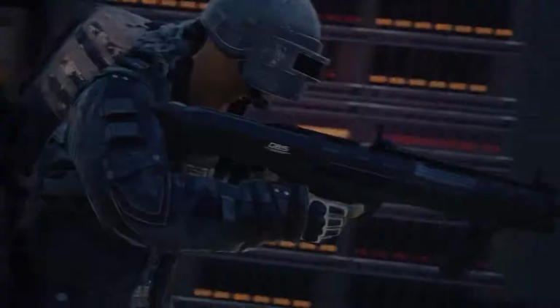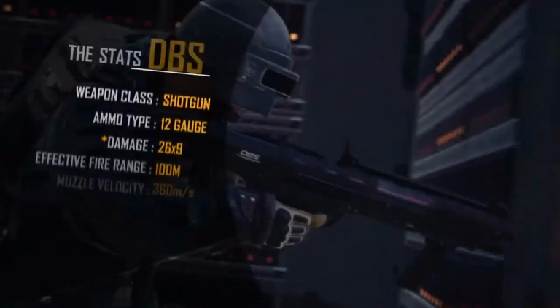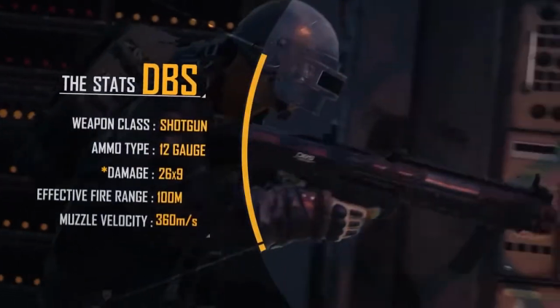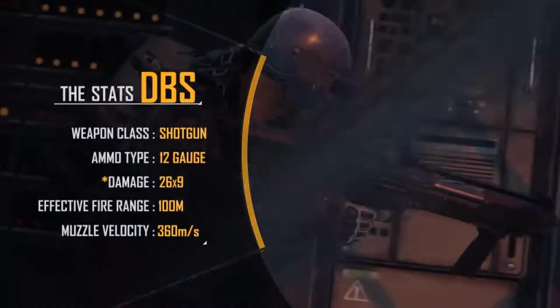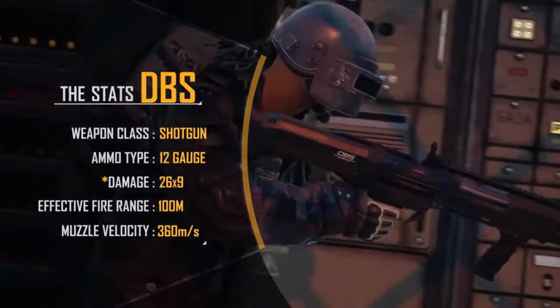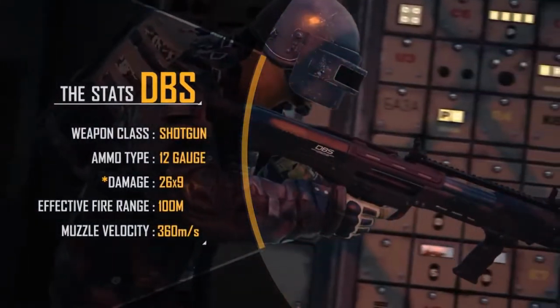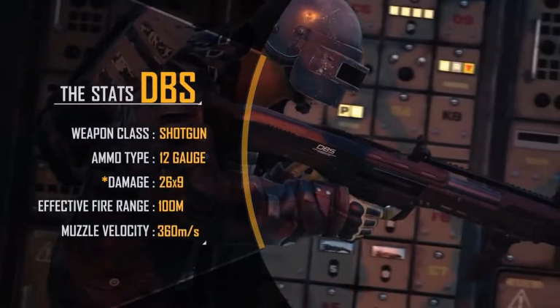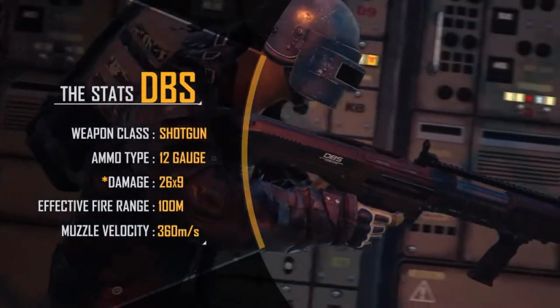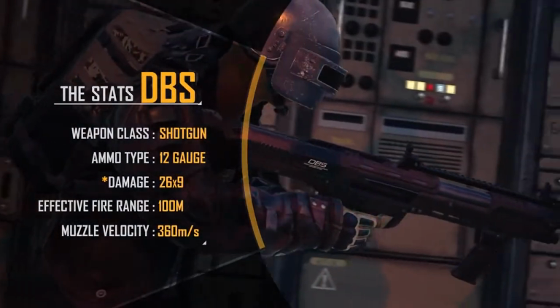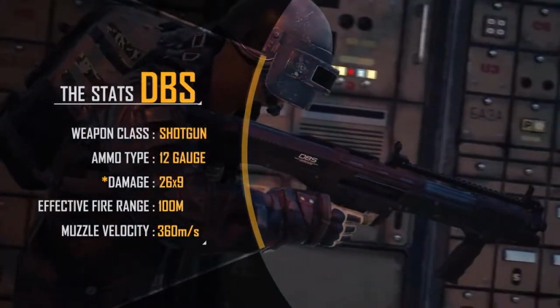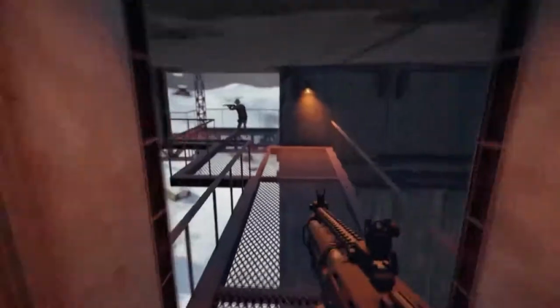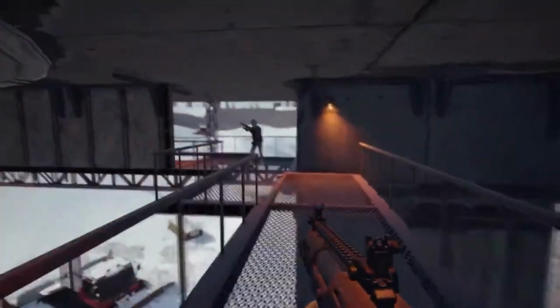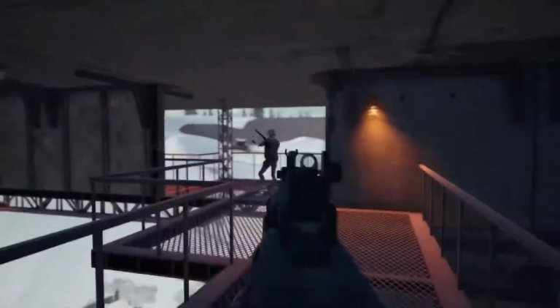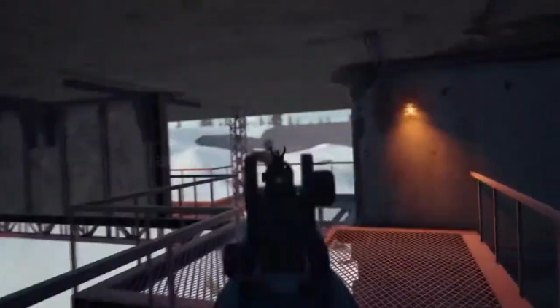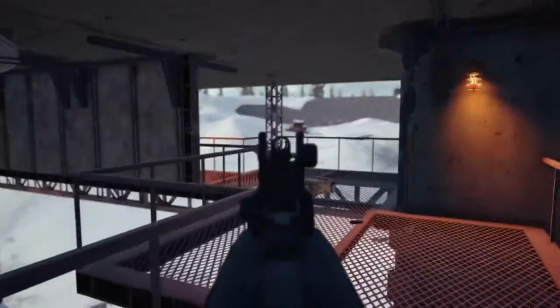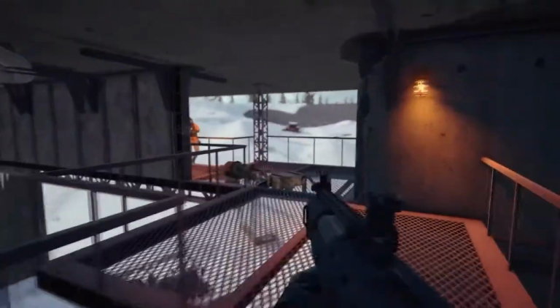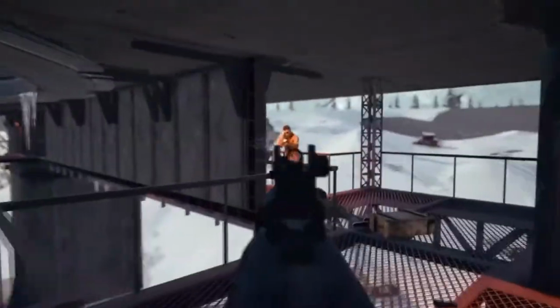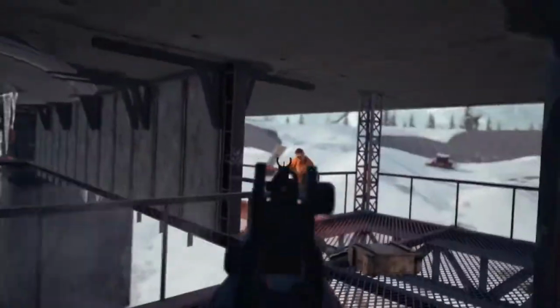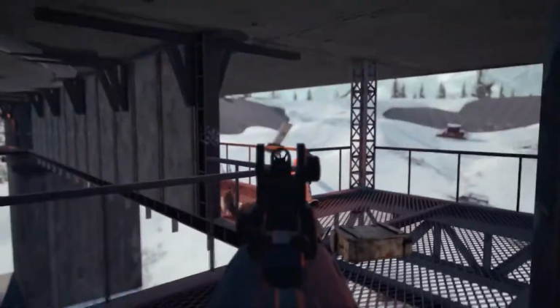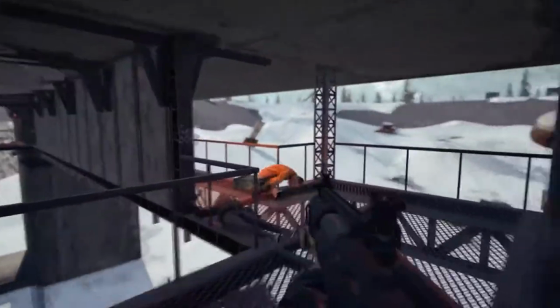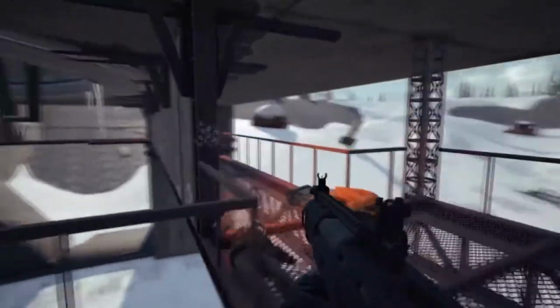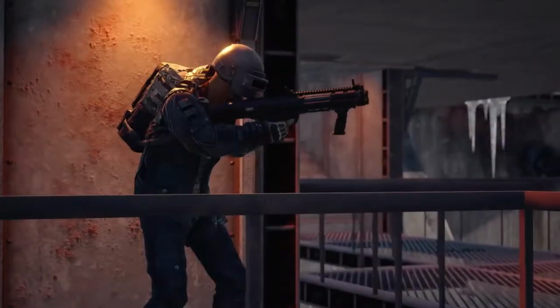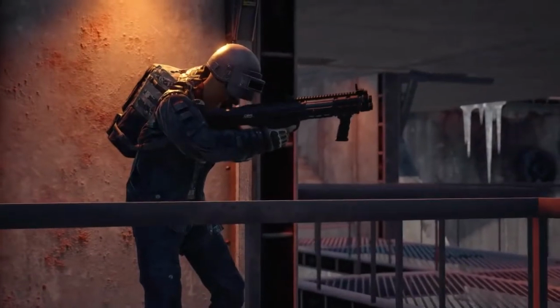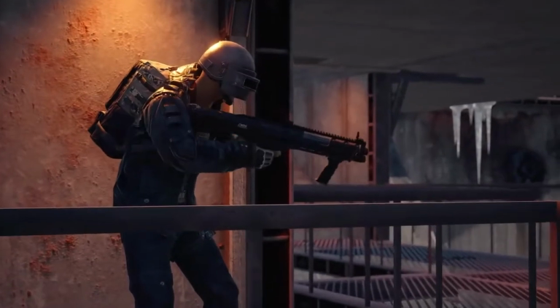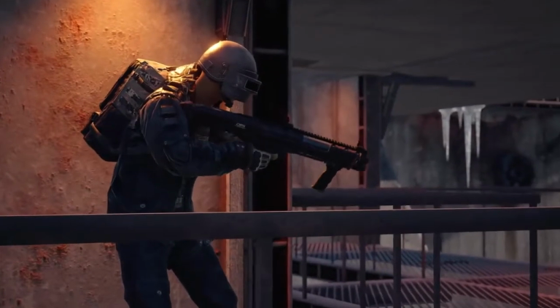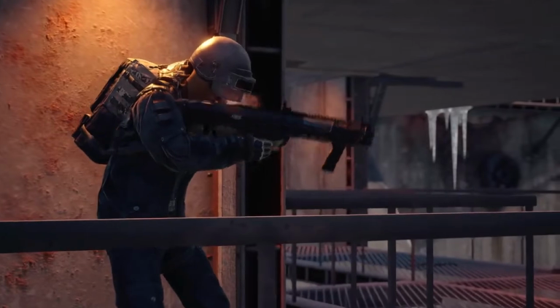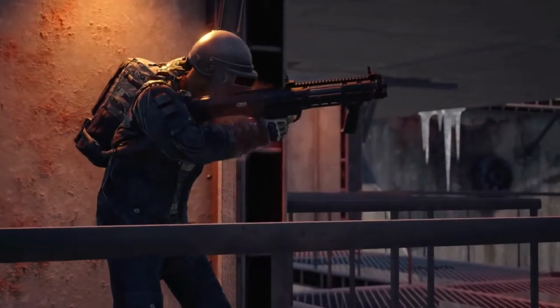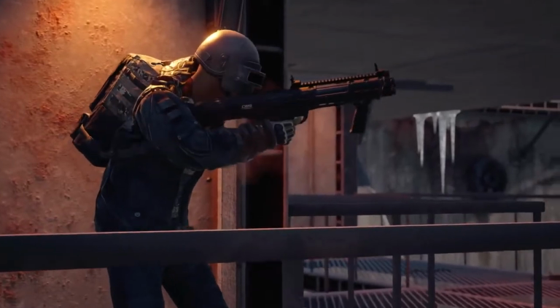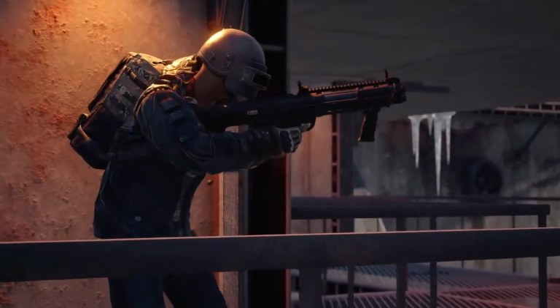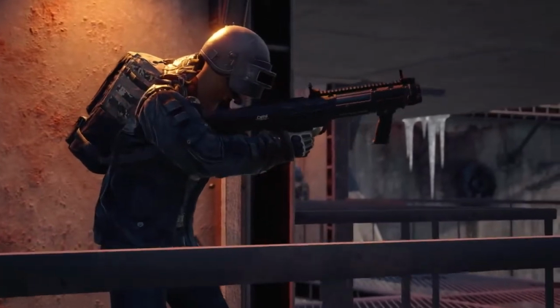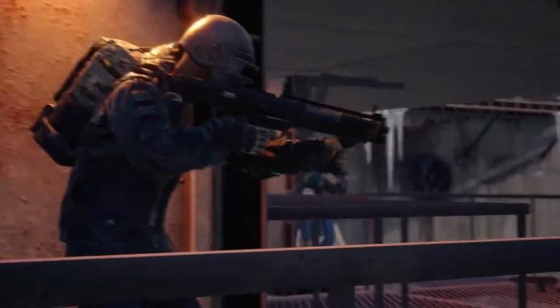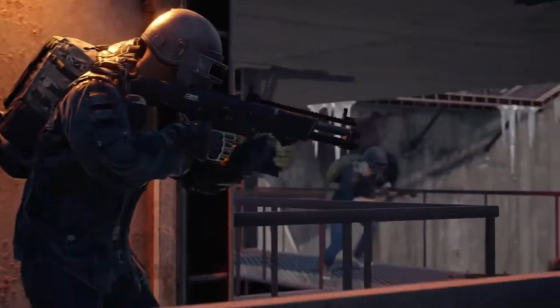This bullpup-style shotgun can hold up to 14 12-gauge rounds, giving it all the ammo it needs to melt the armor off your enemies and feed bursts of damage. The double-barreled pump-action will burn through rounds quickly, so make sure you prepare for its long reload time.